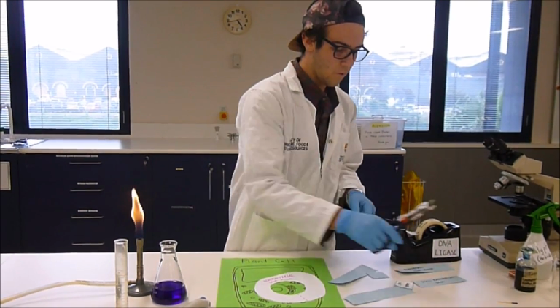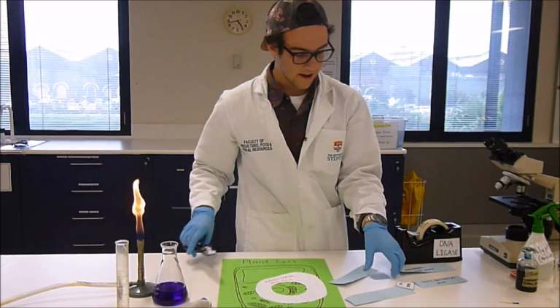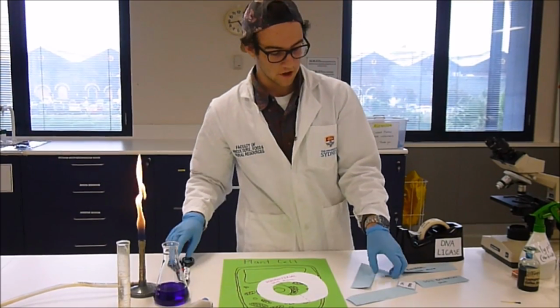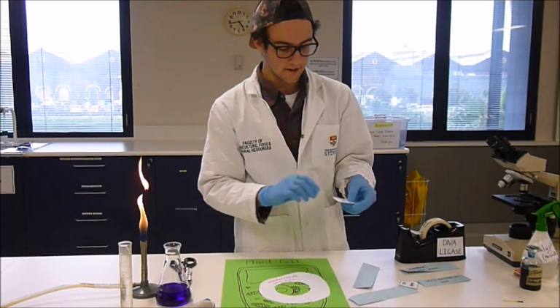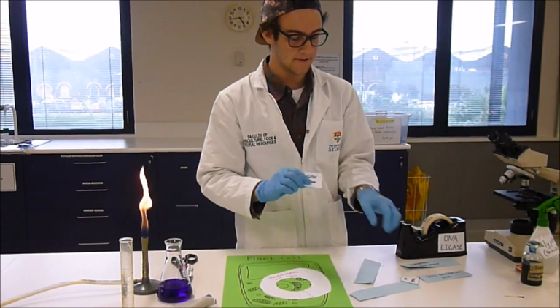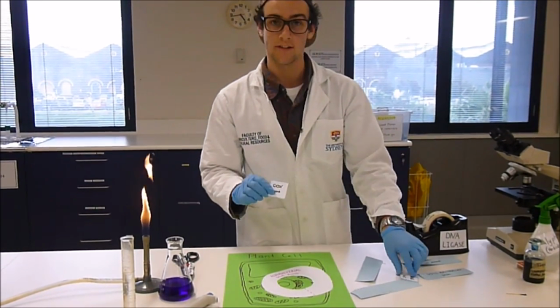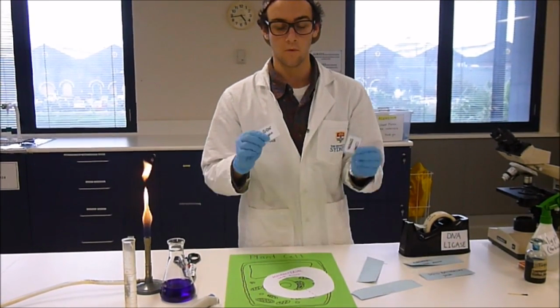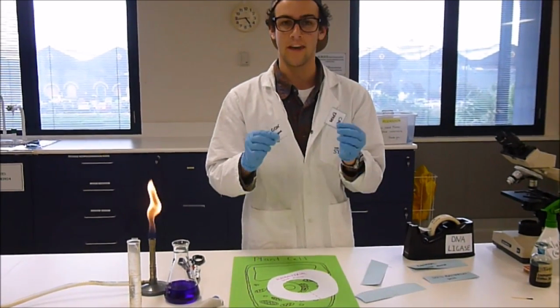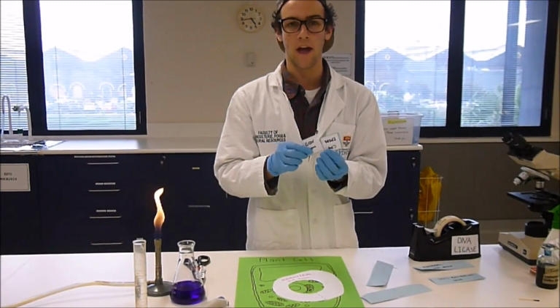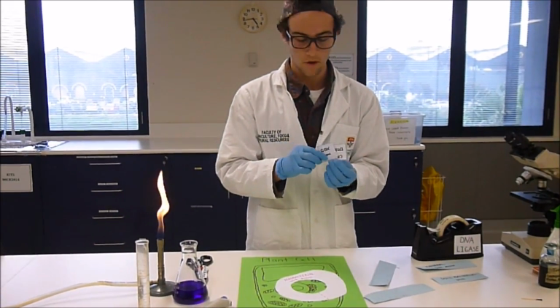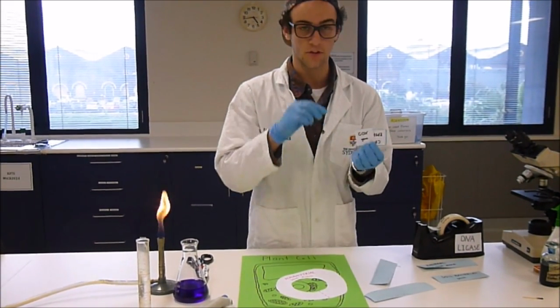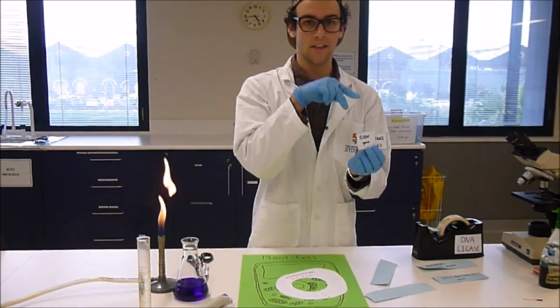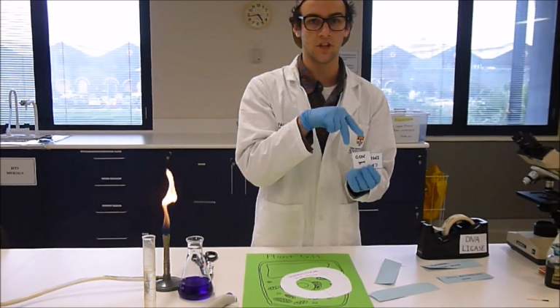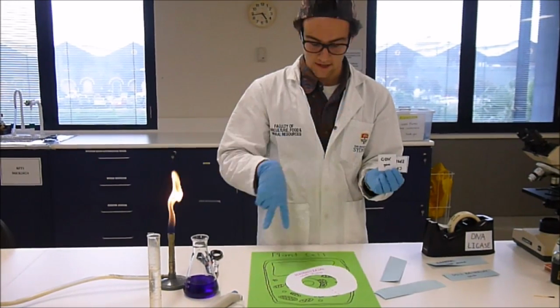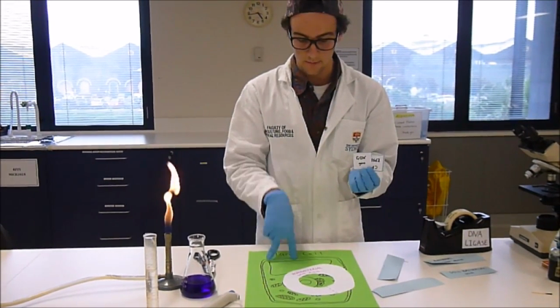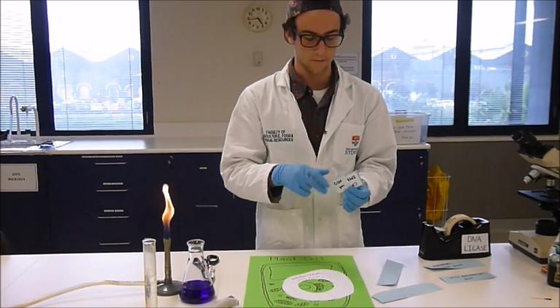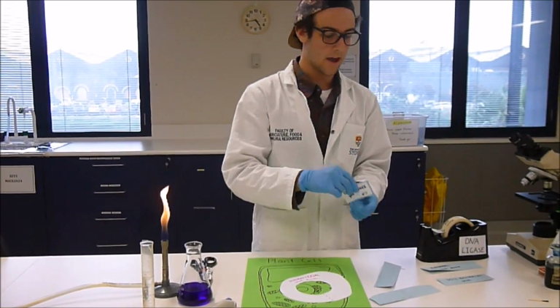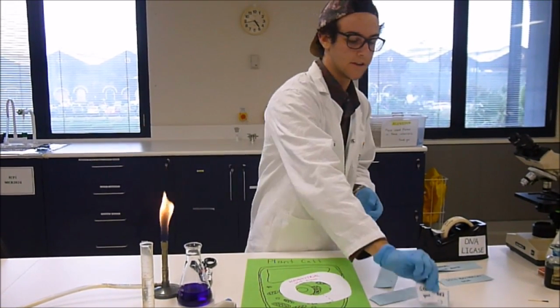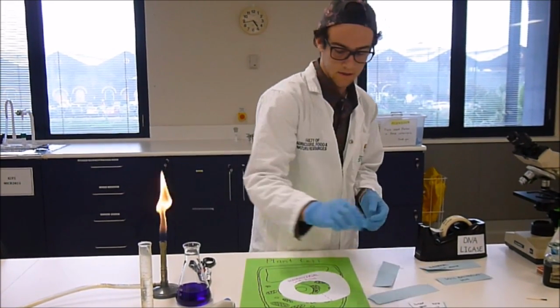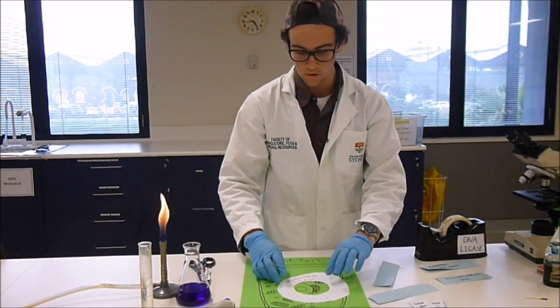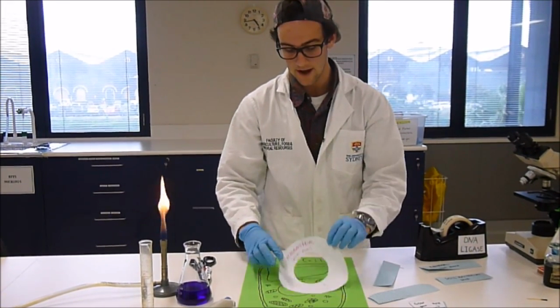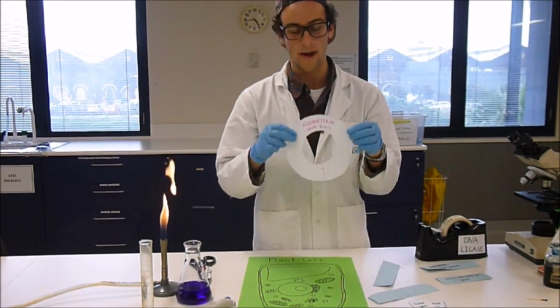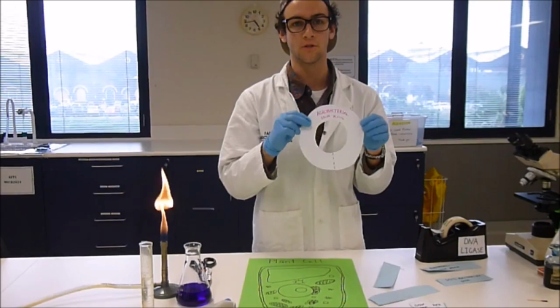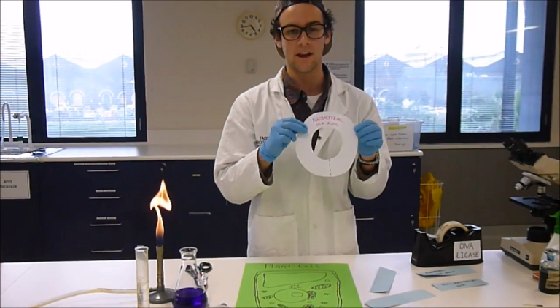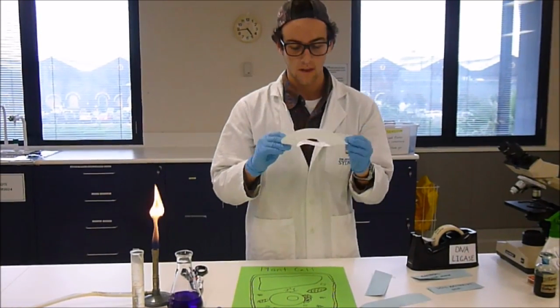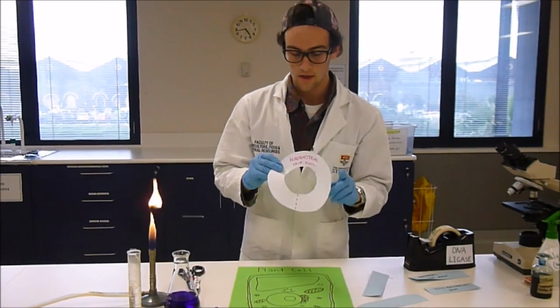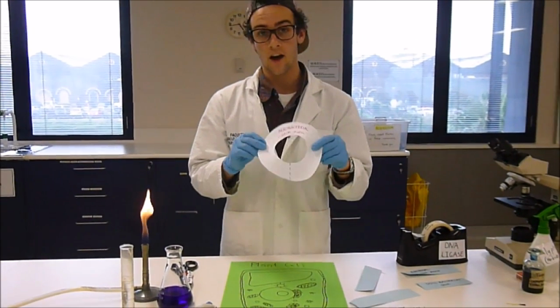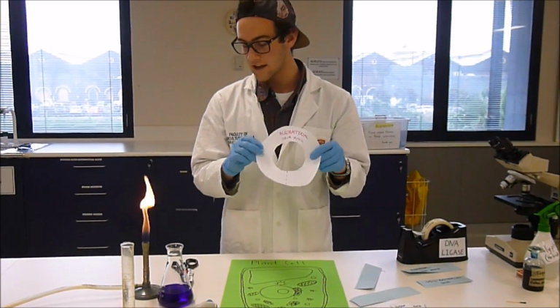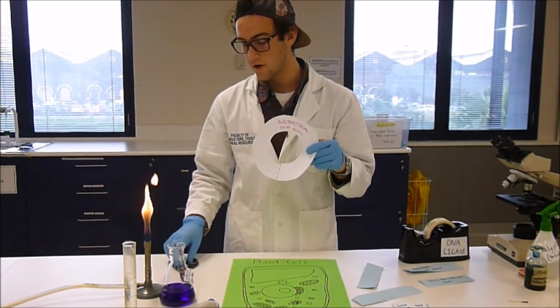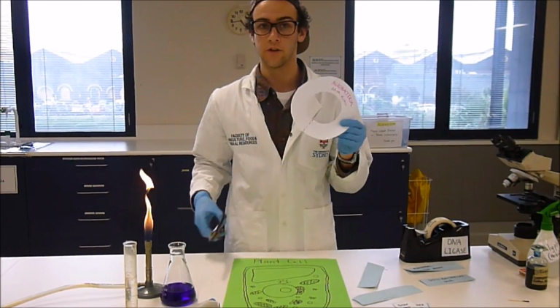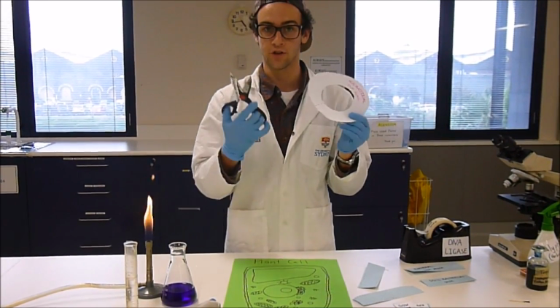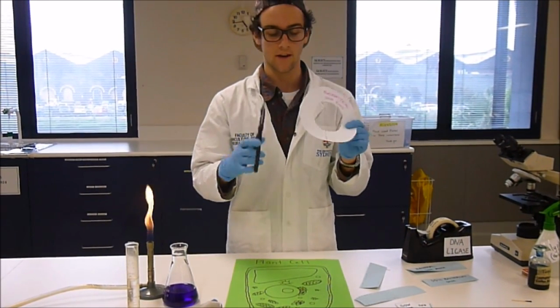Once scientists have located the specific genes that they want, they need a way of inserting these genes into the plant cell. To do this, they use an agrobacterial DNA ring. They cut this DNA ring also using restriction enzymes.